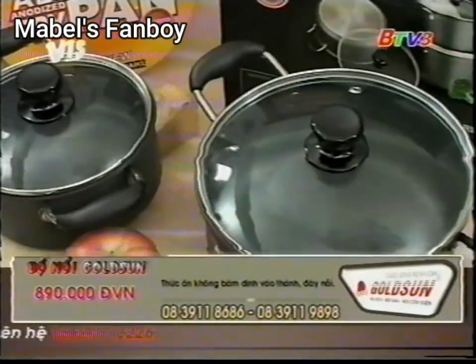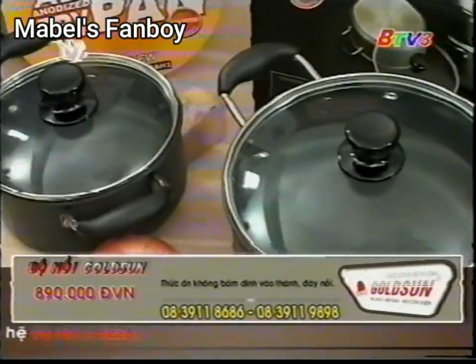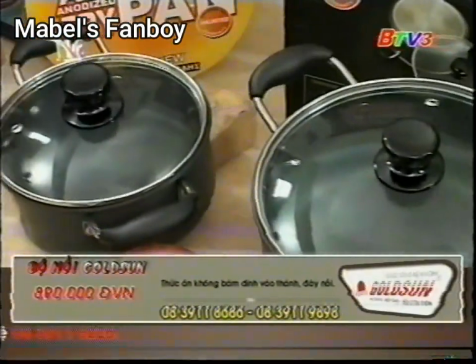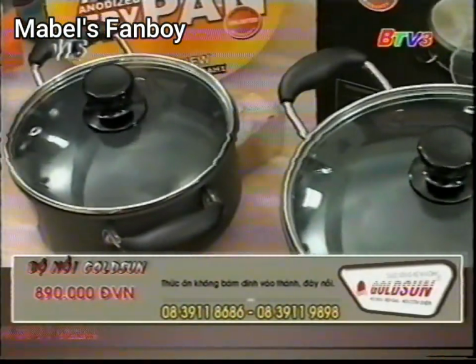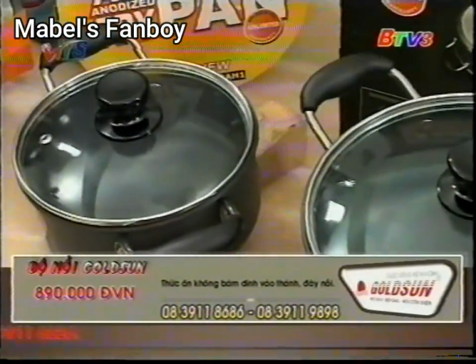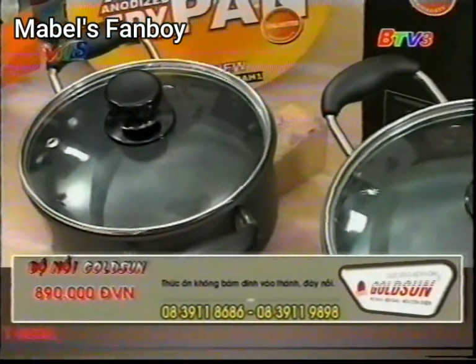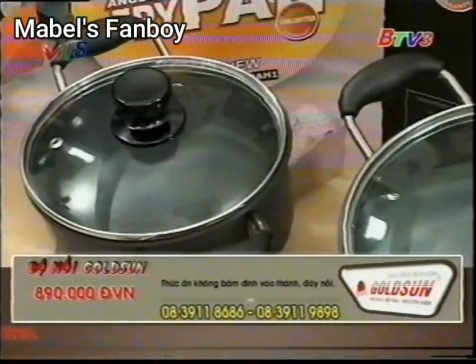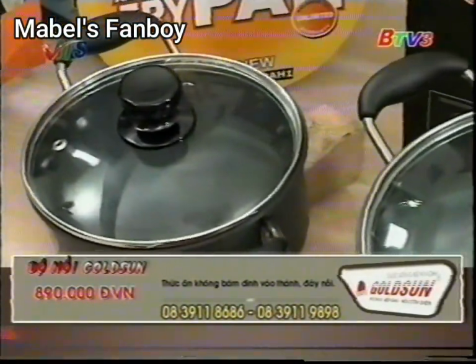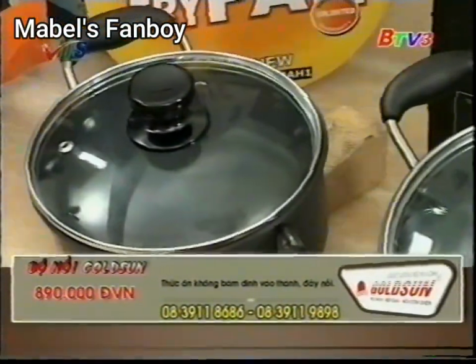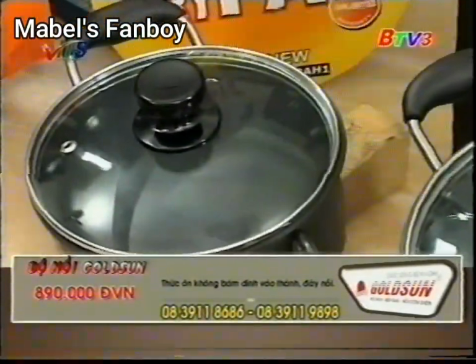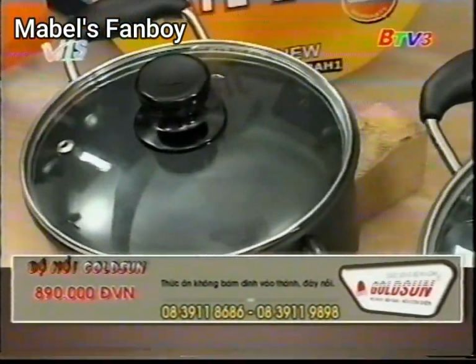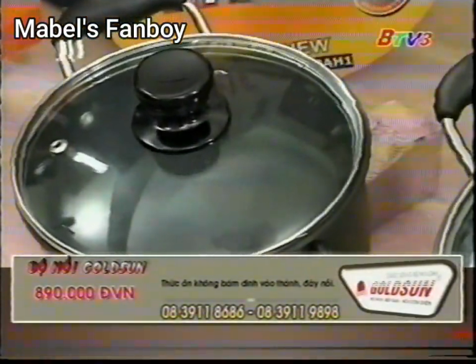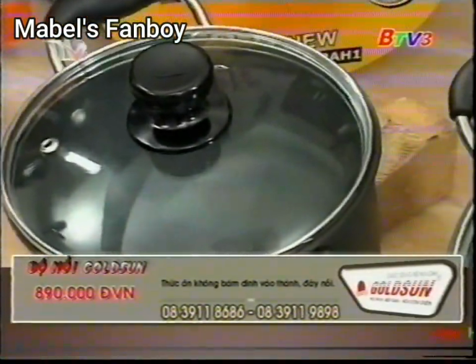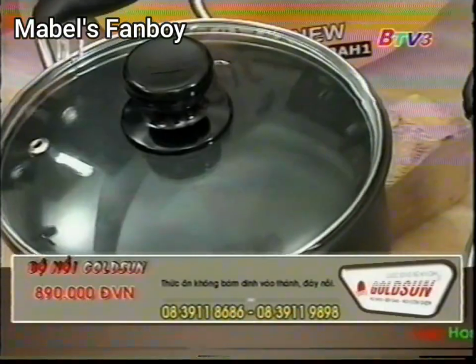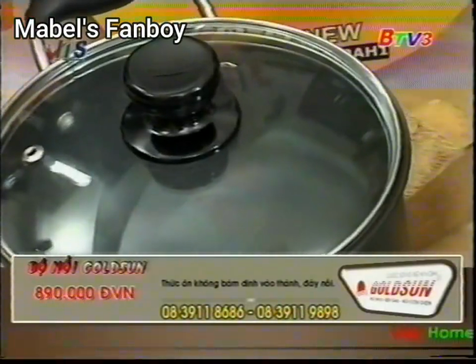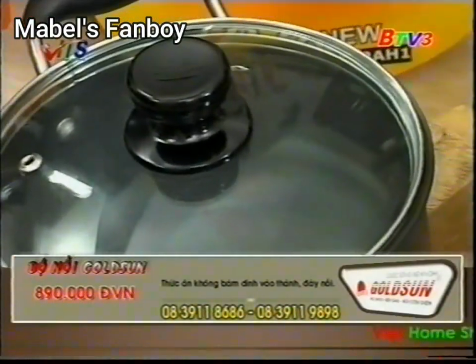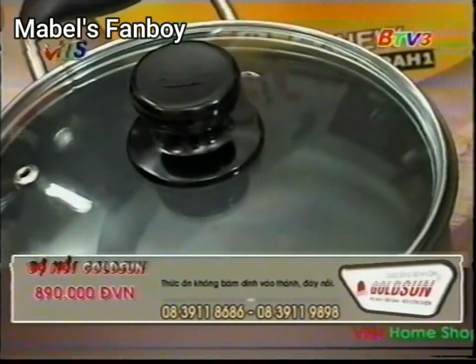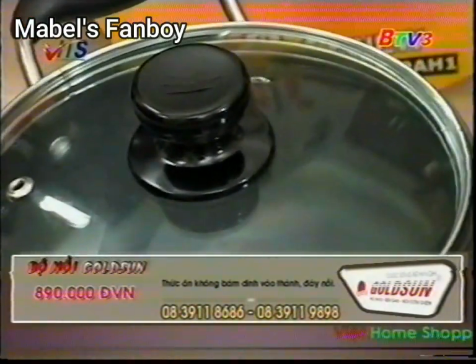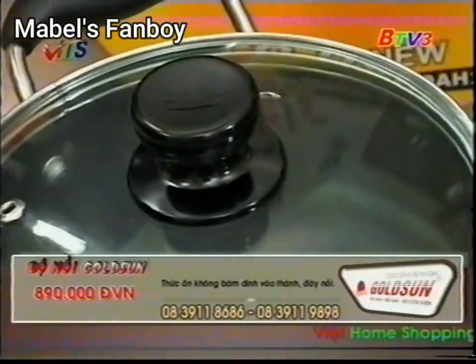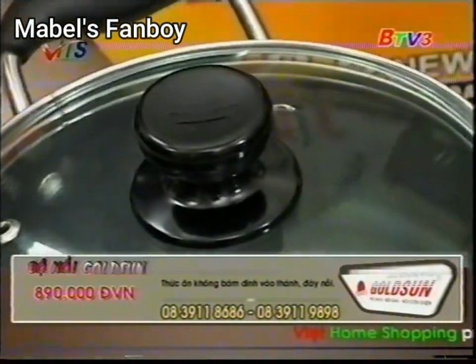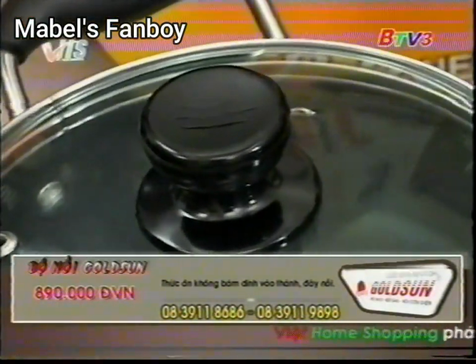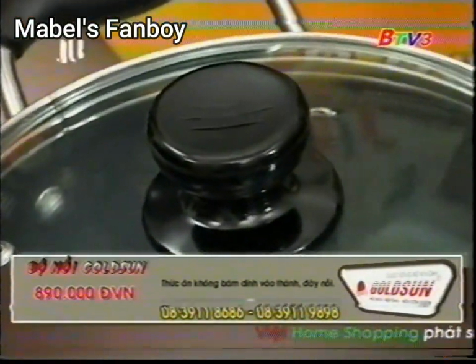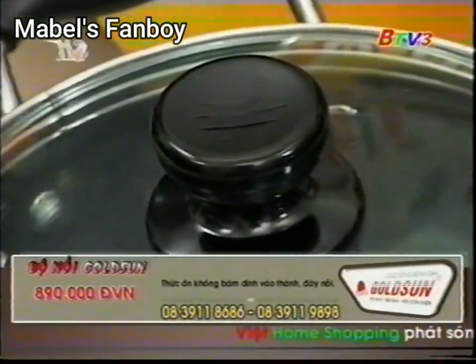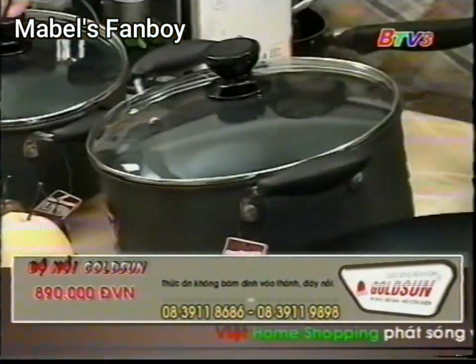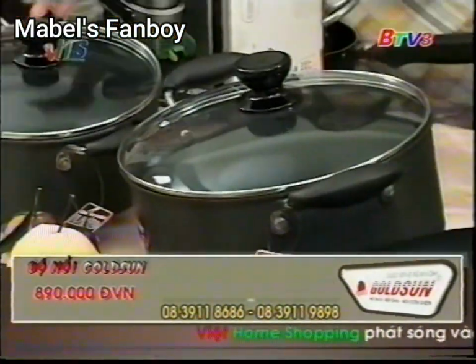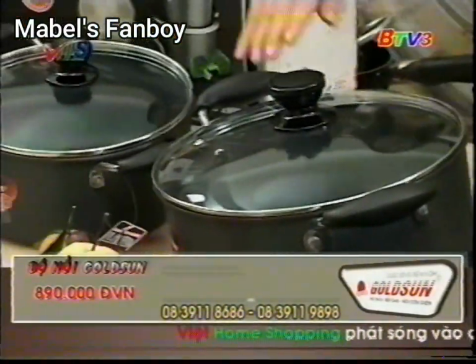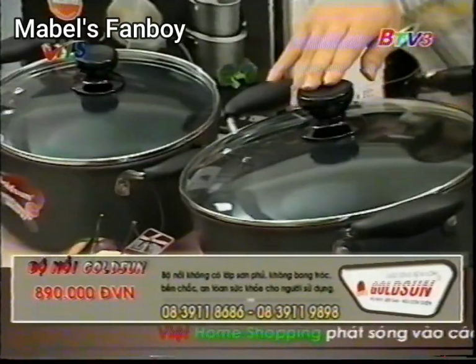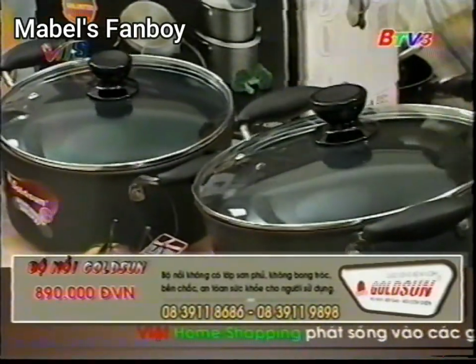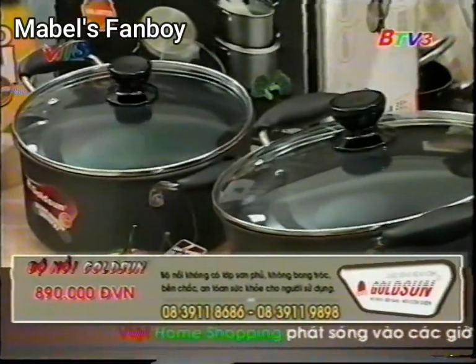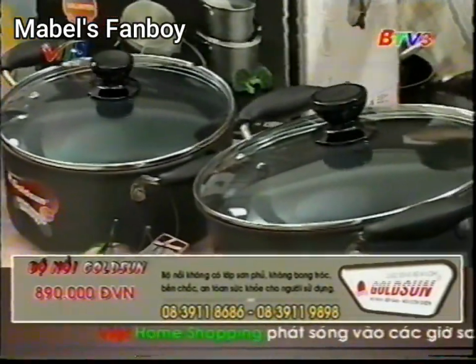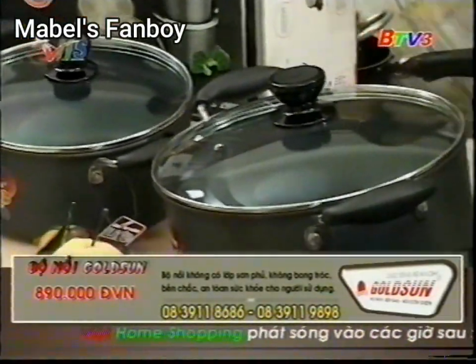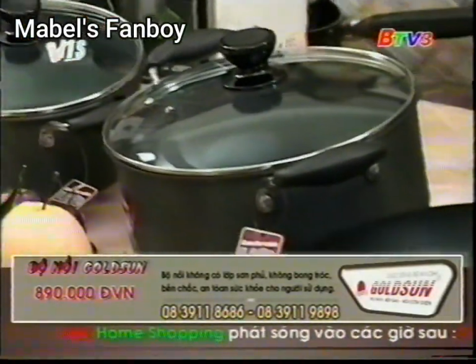Em có thể giới thiệu cho chị biết là một bộ như vậy là gồm bao nhiêu nồi, bao nhiêu chảo không em? Trọn bộ thì gồm có 3 nồi, 1 chảo với kích cỡ là 16, 20 và 24, còn chảo là 26 ạ.